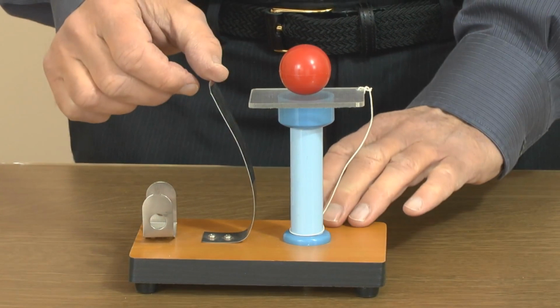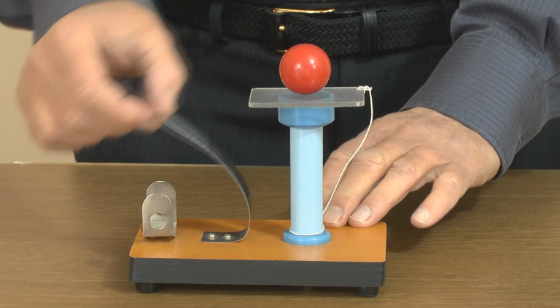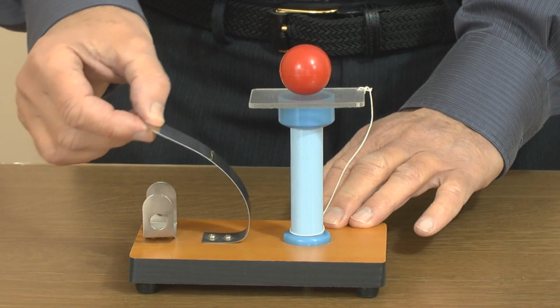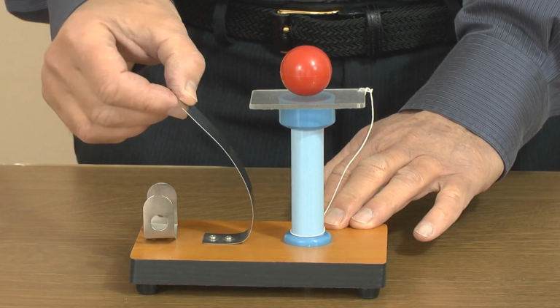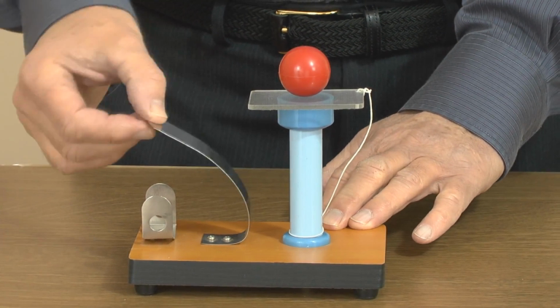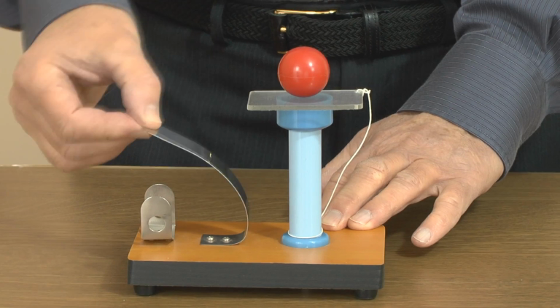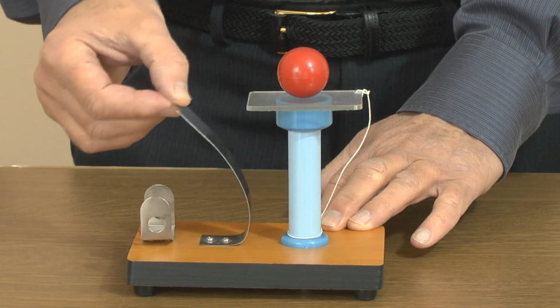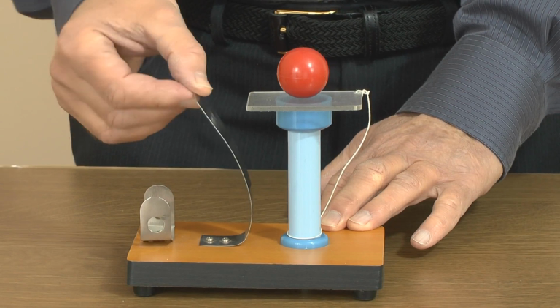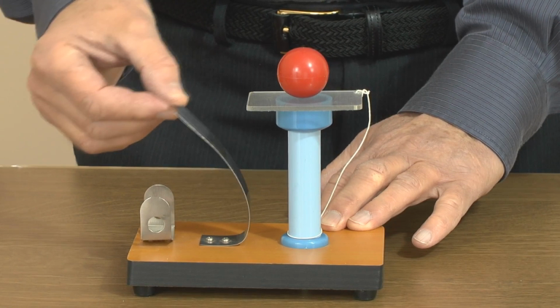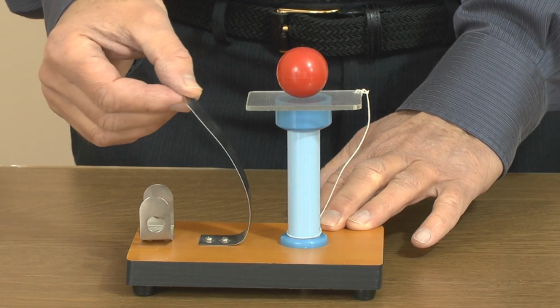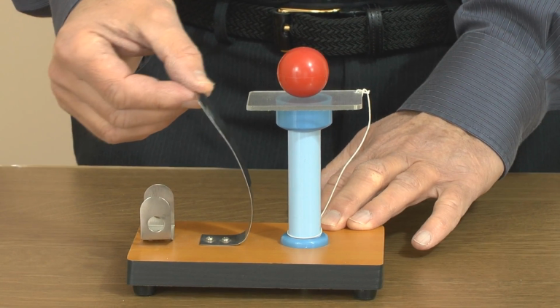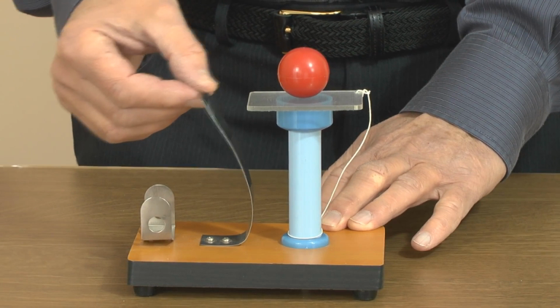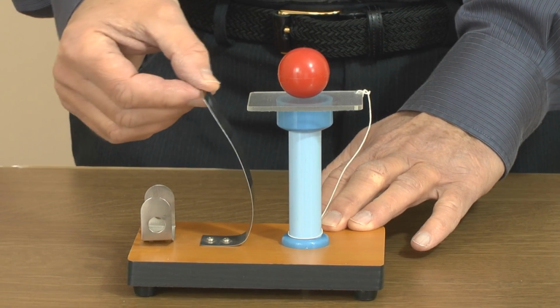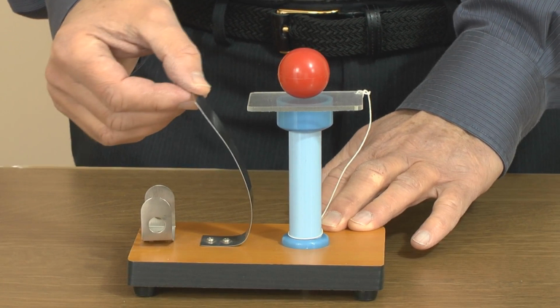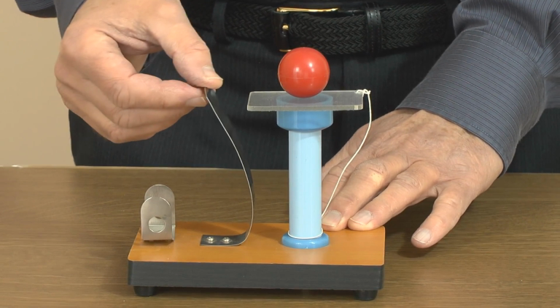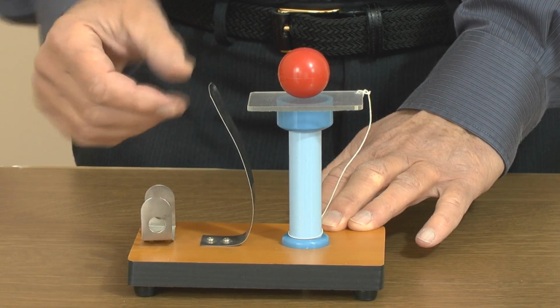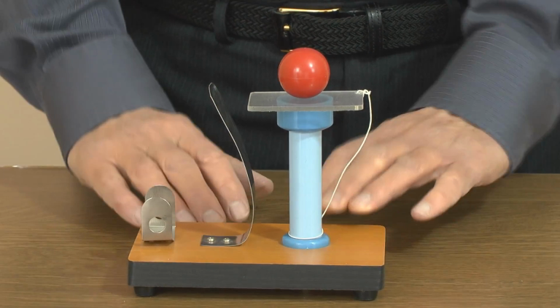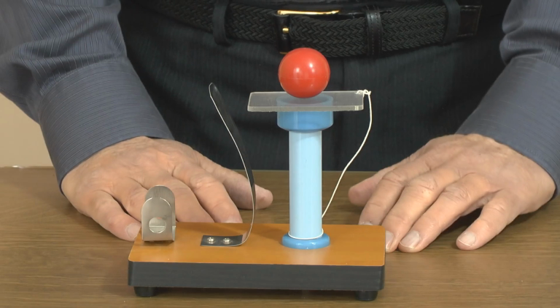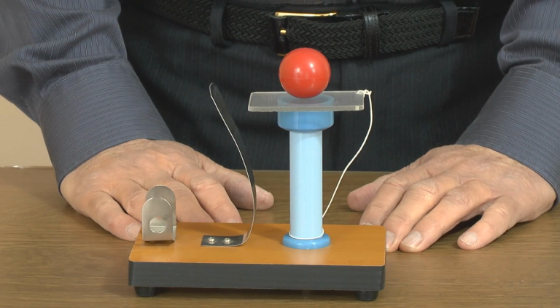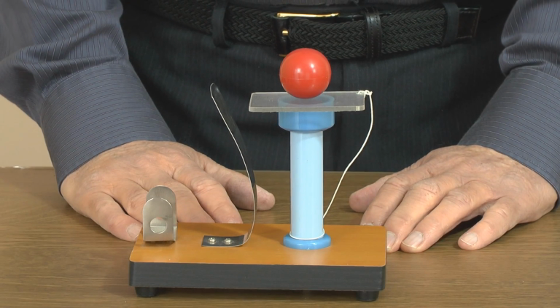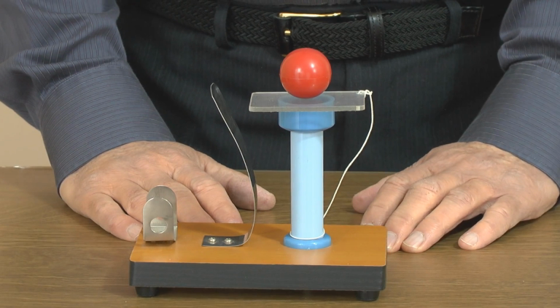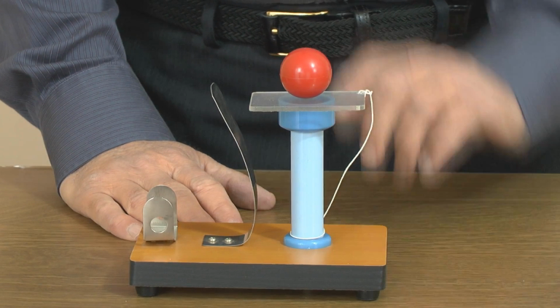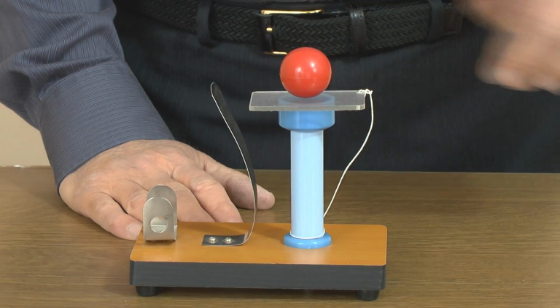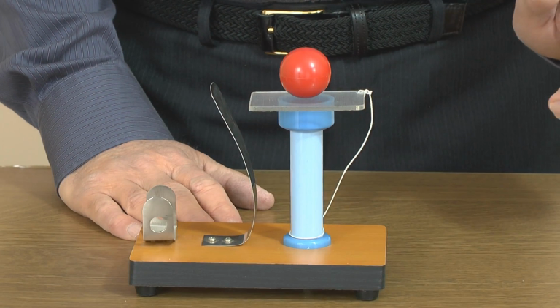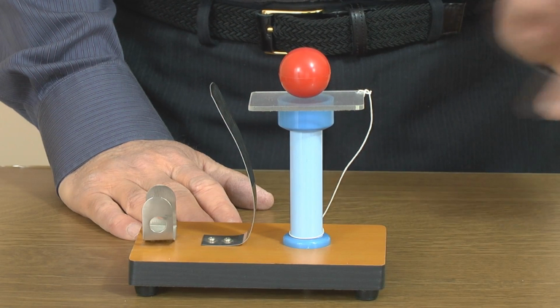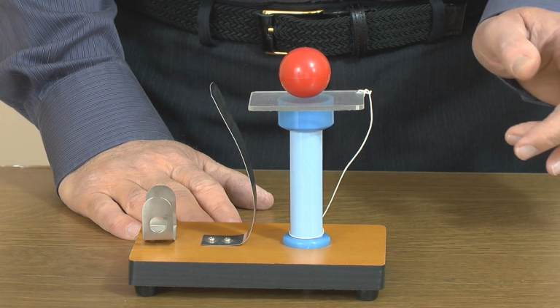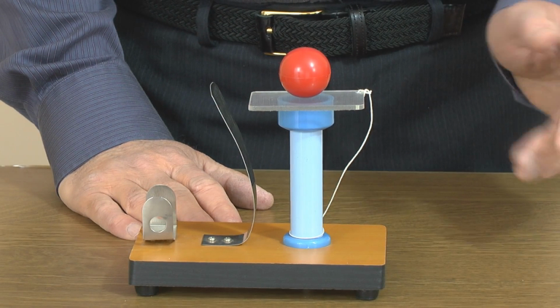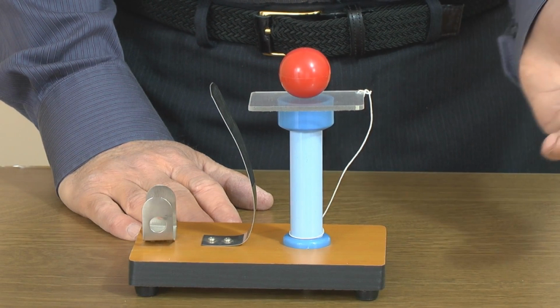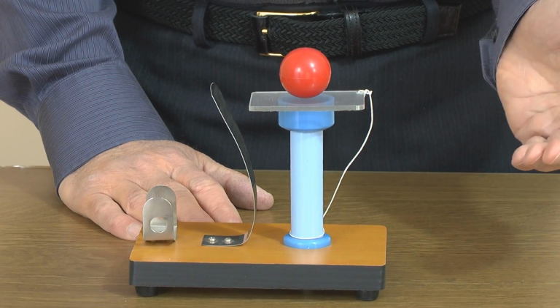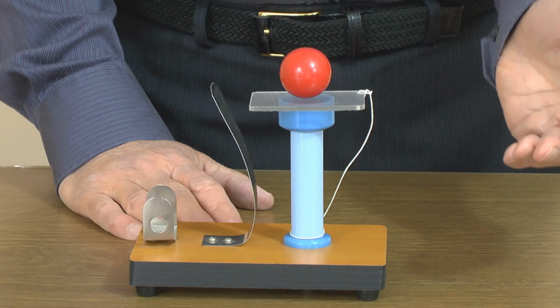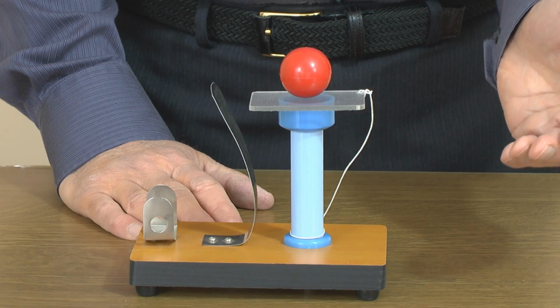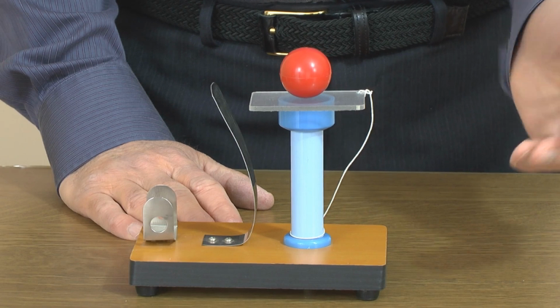When we pull this back and let go, you might like to, before doing it, ask your pupils what you think will happen. If anybody suggests that they think the ball is going to go that way, then you might like to invite them to catch it.